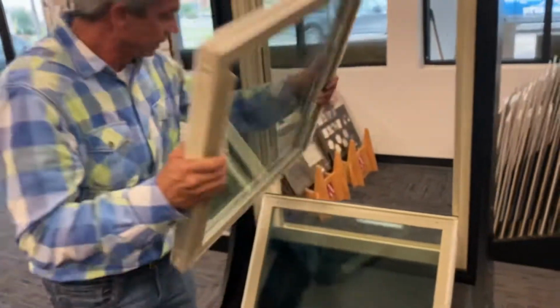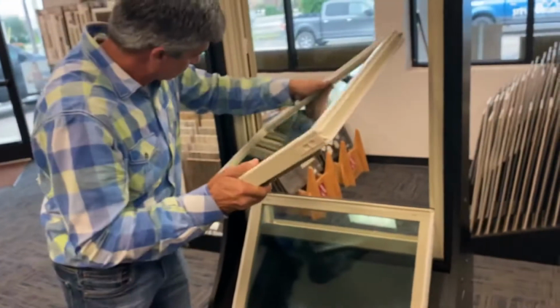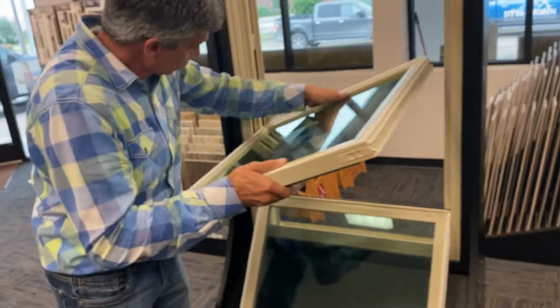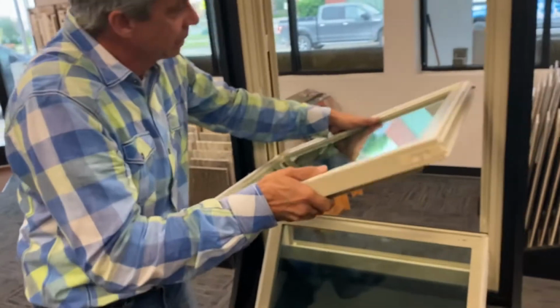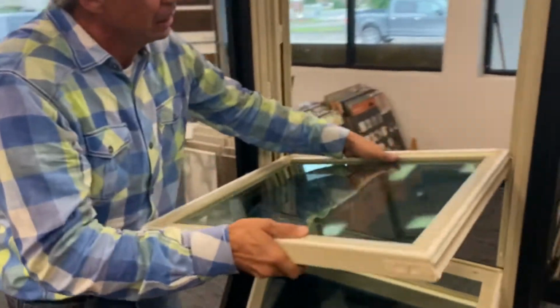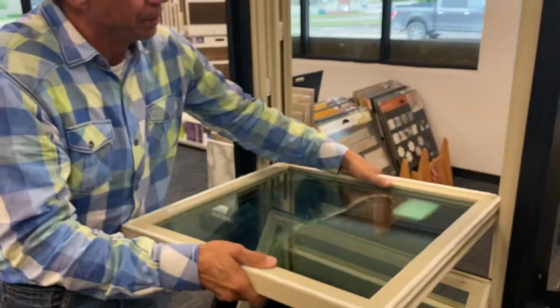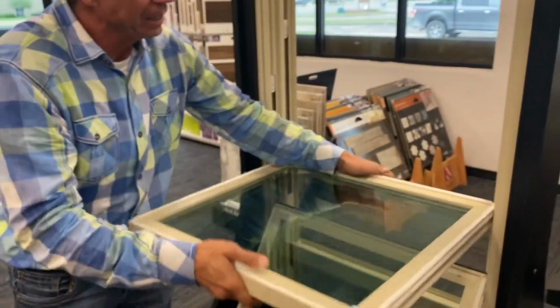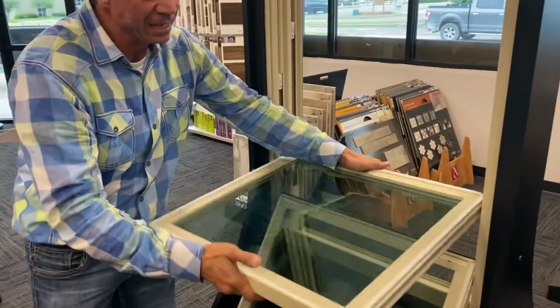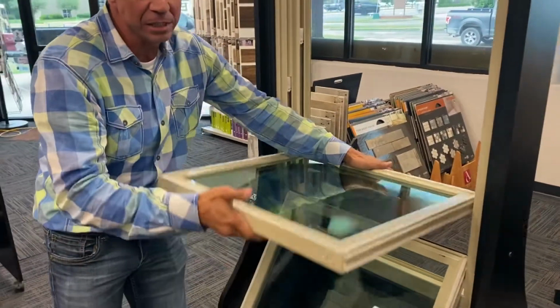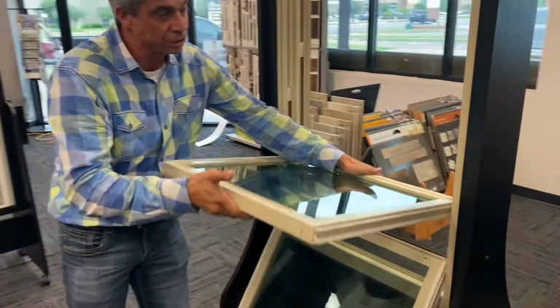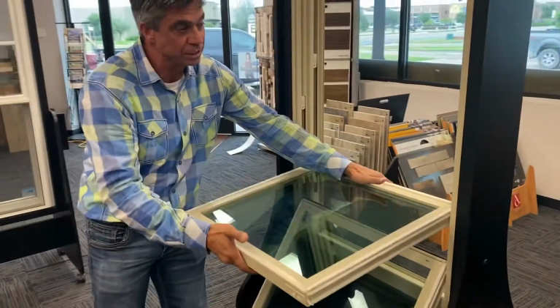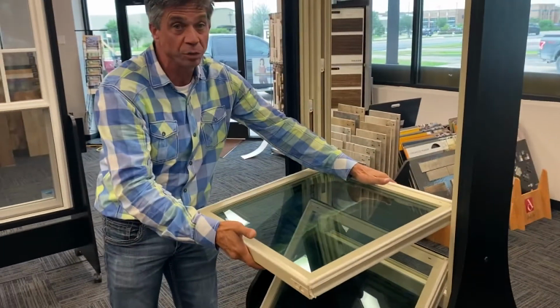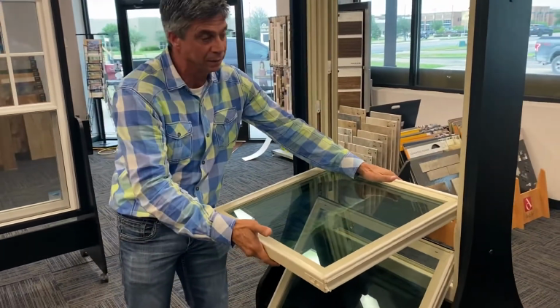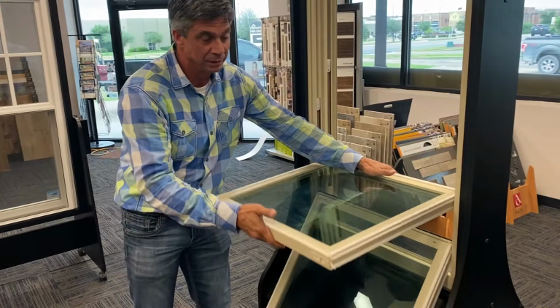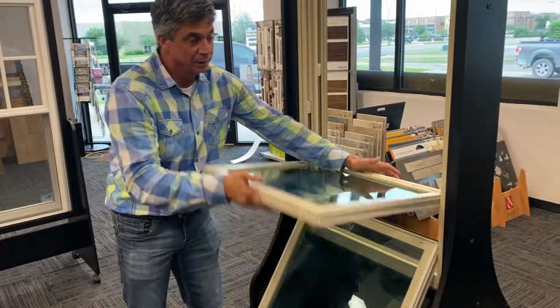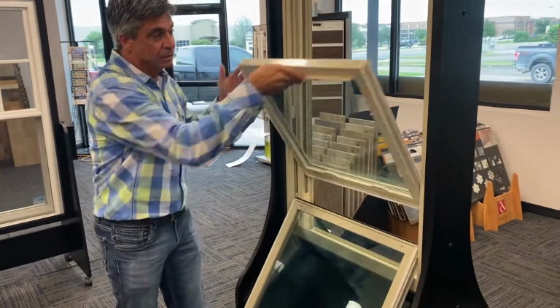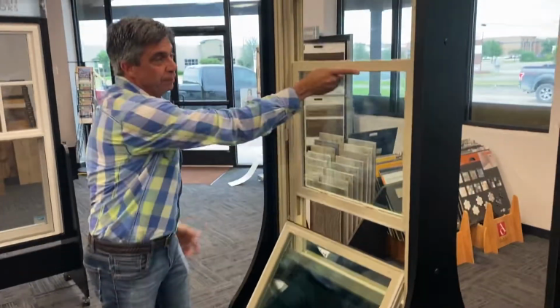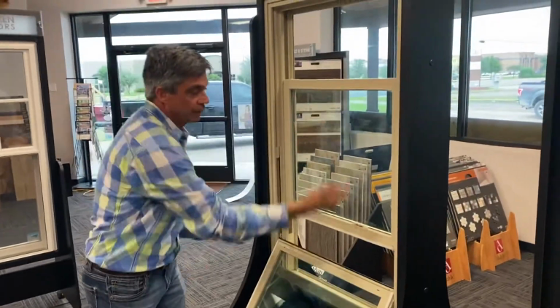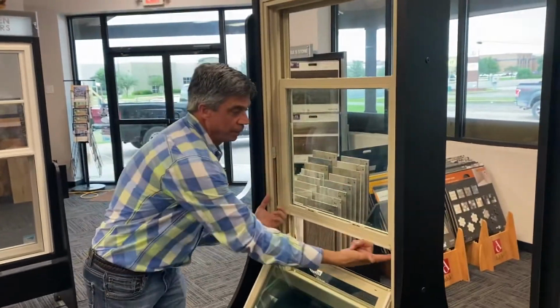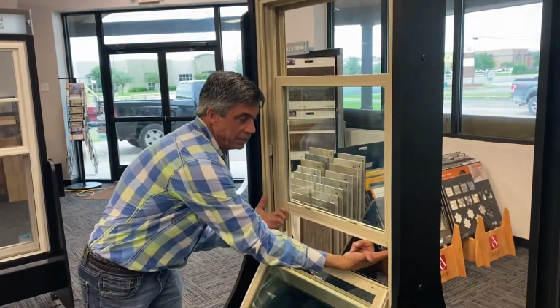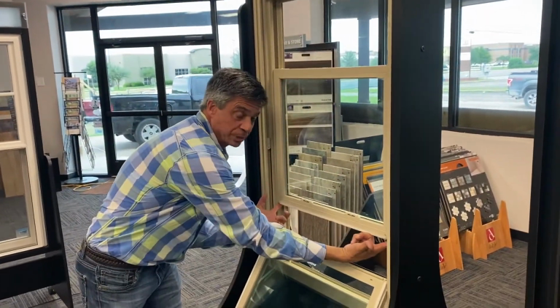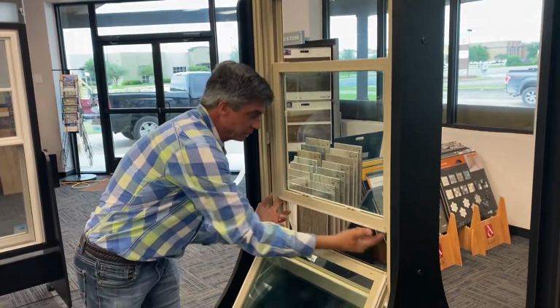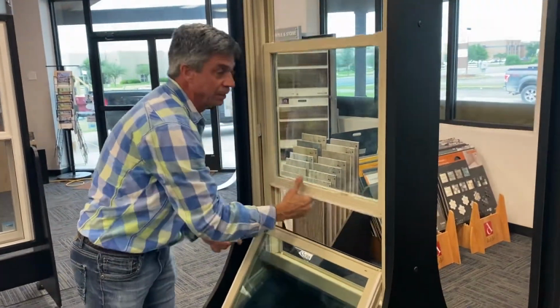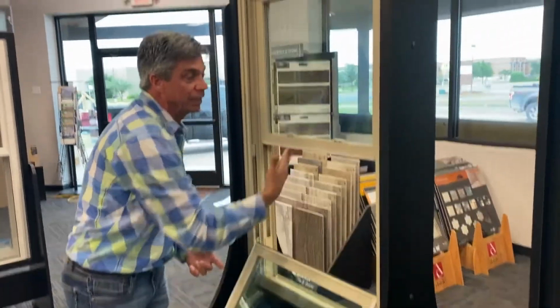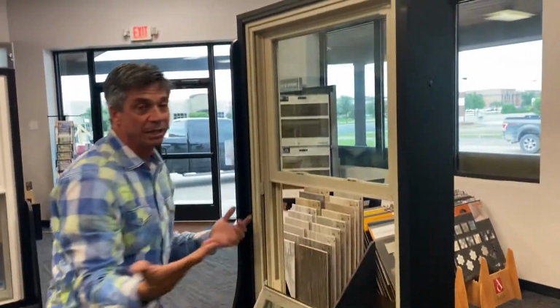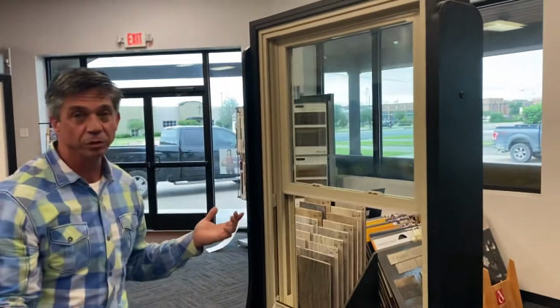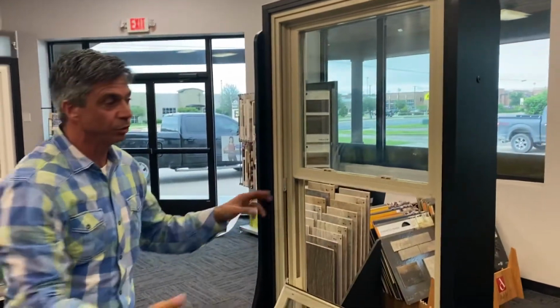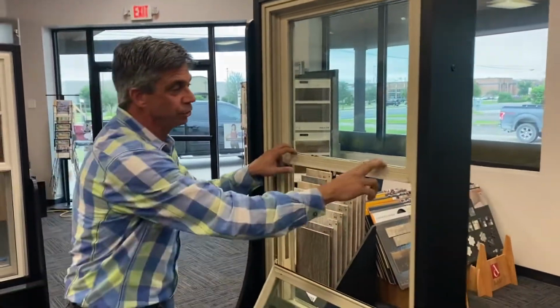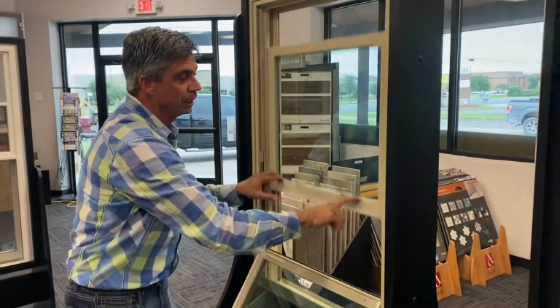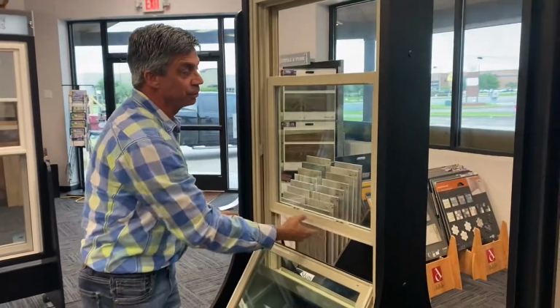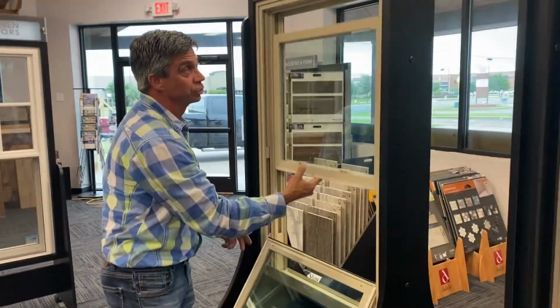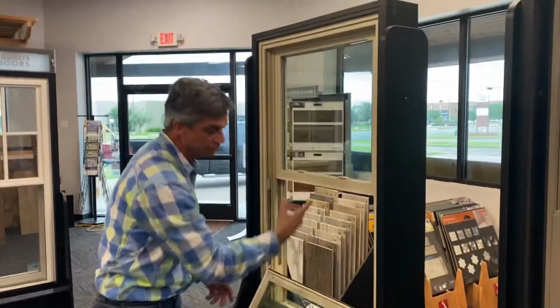Take the sash, set it back in at 90 degrees, make sure it seats all the way, tilt up, and you should be completely set. It'll hold, it'll do what it's supposed to do — that's how simple it is to switch out a sash.